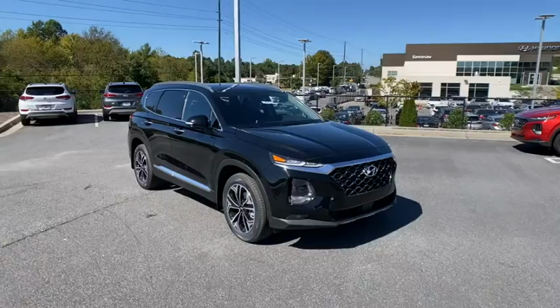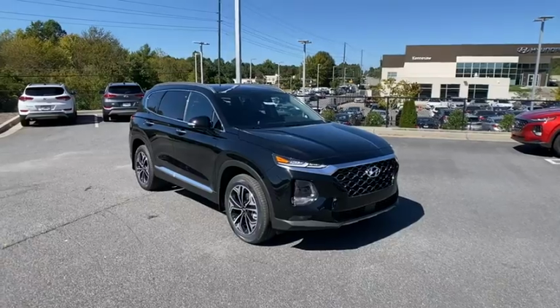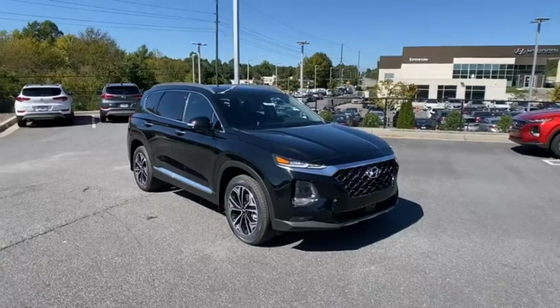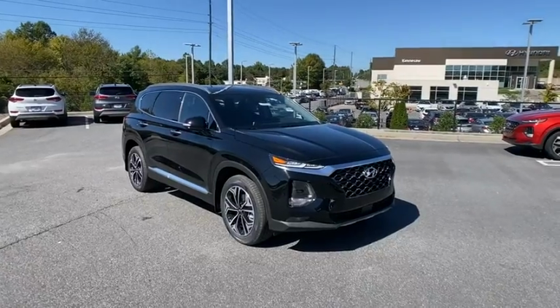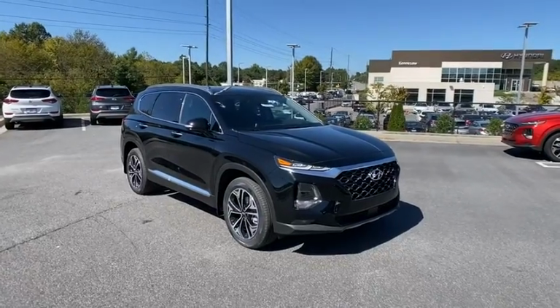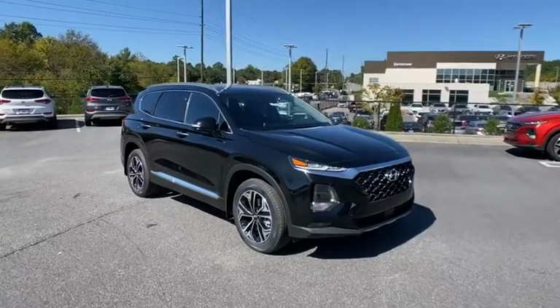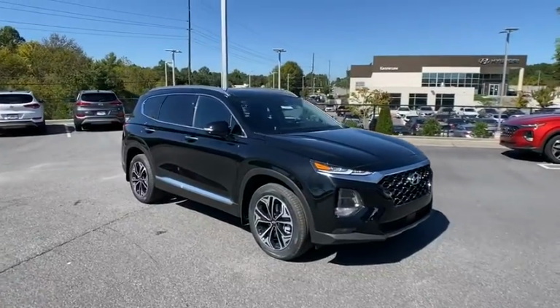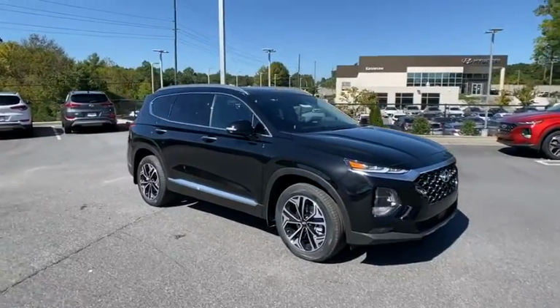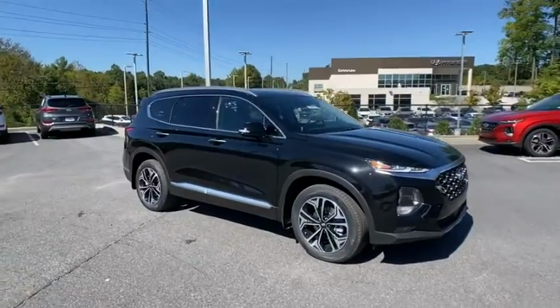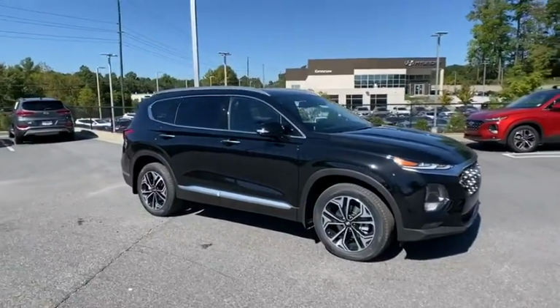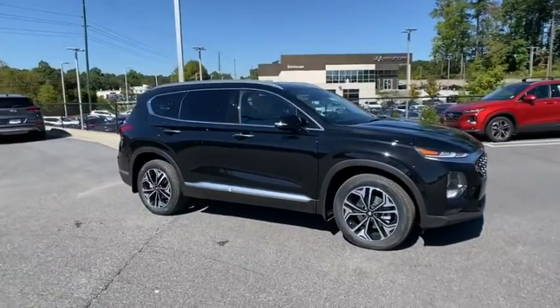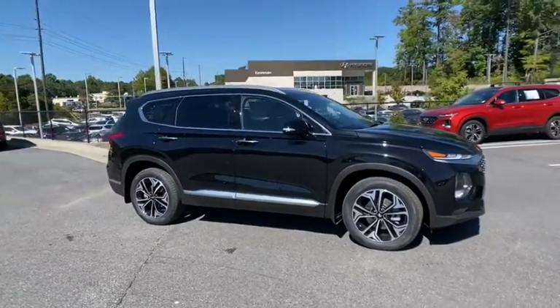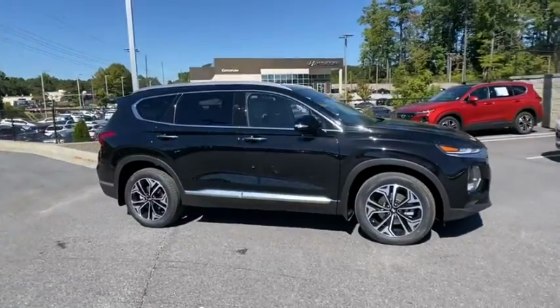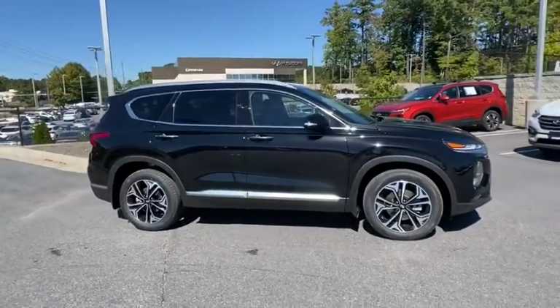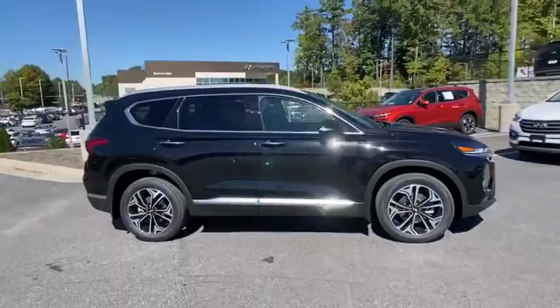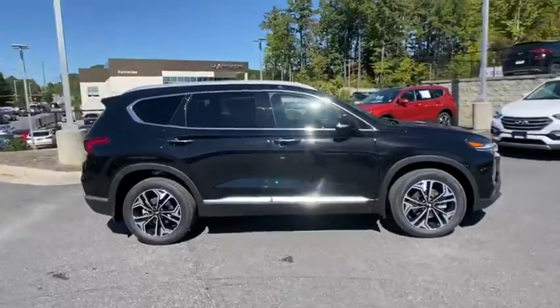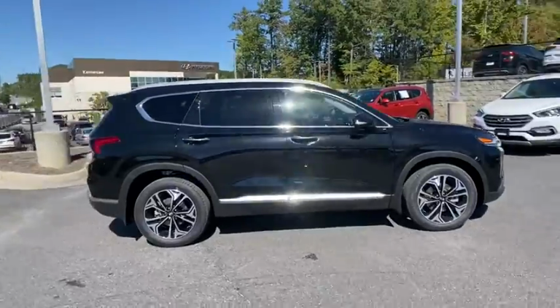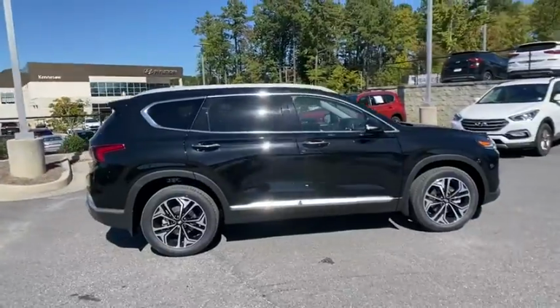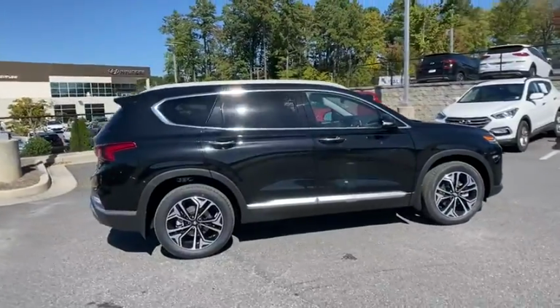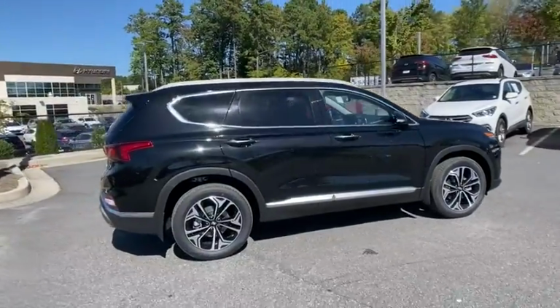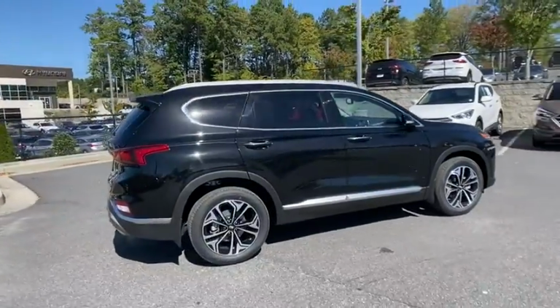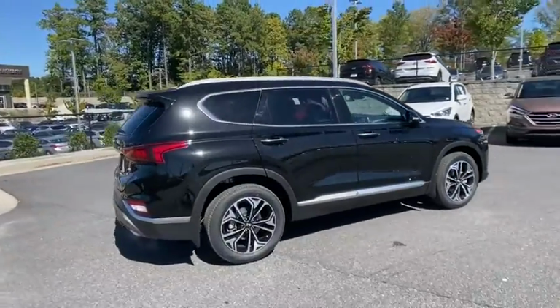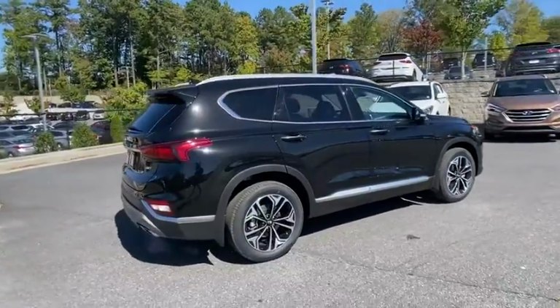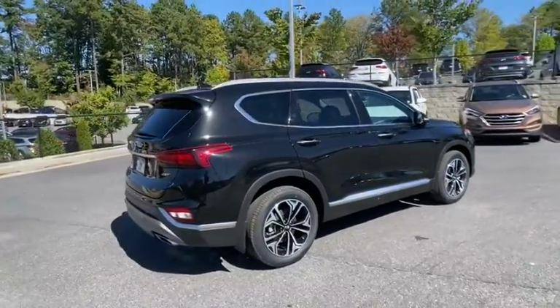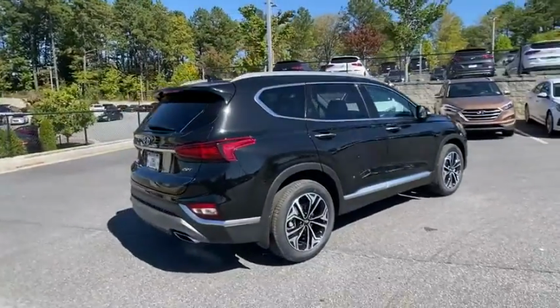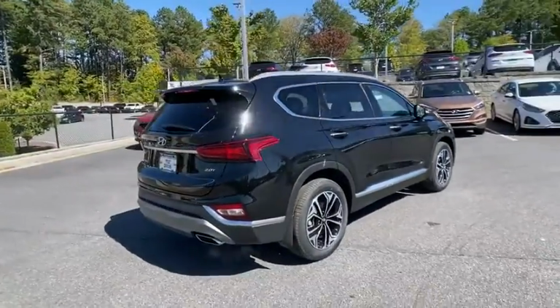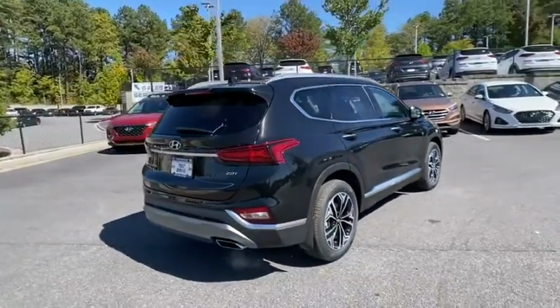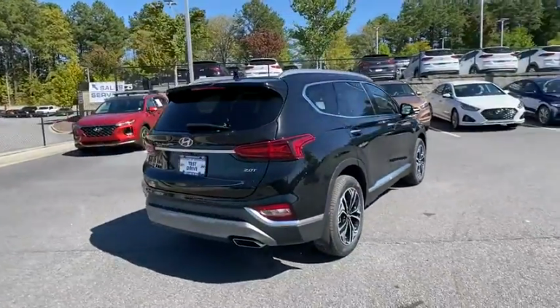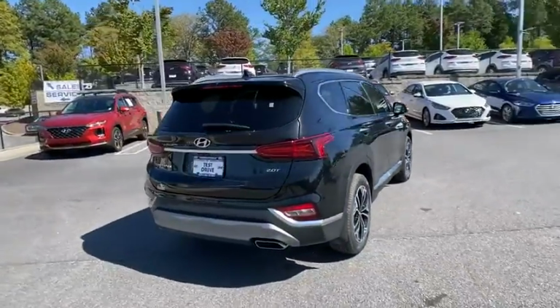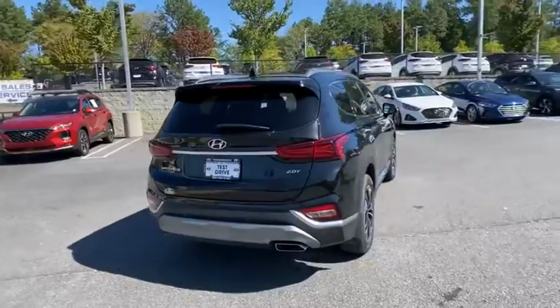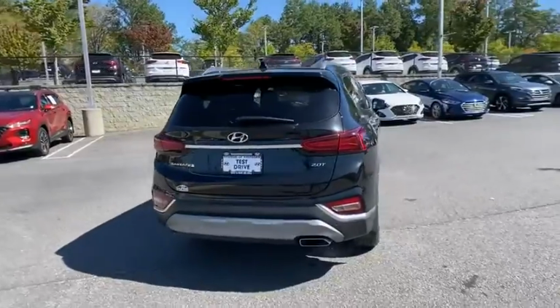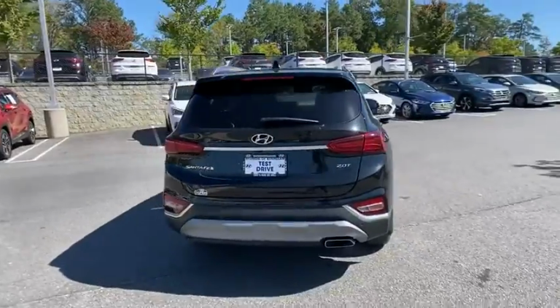We are pleased to show you the 2020 Hyundai Santa Fe. Style, quality, performance, value — need we say more? Here are some of this vehicle's great options.